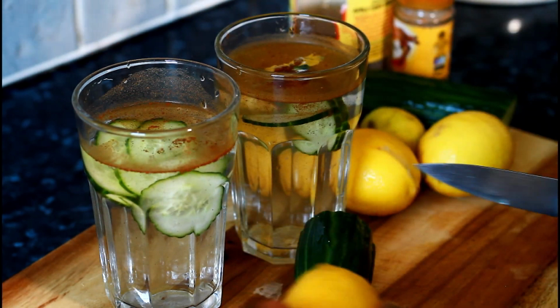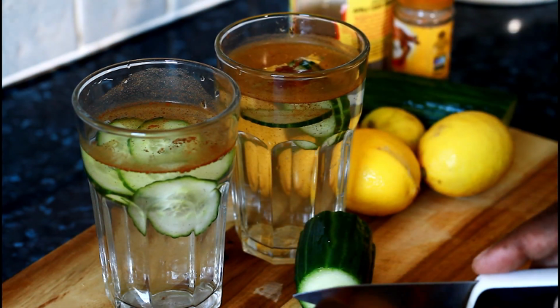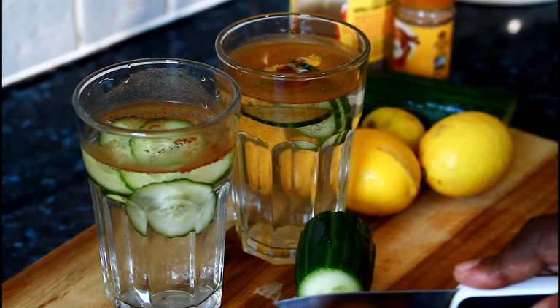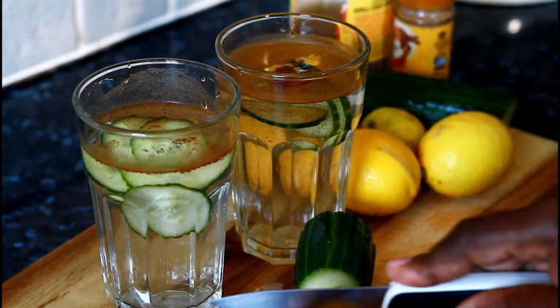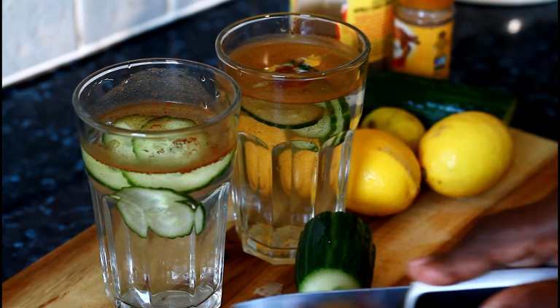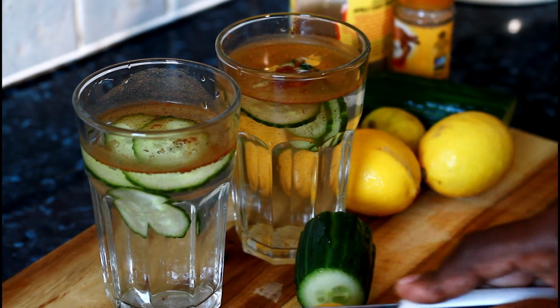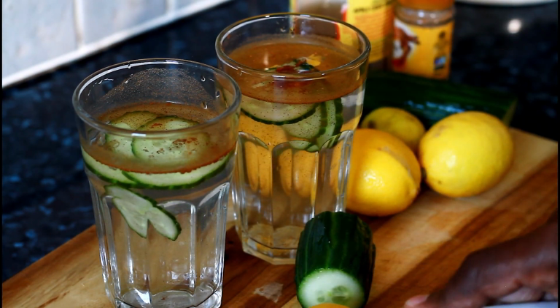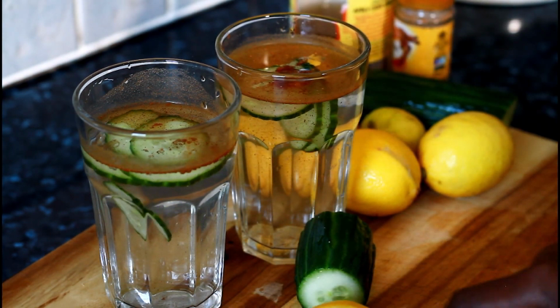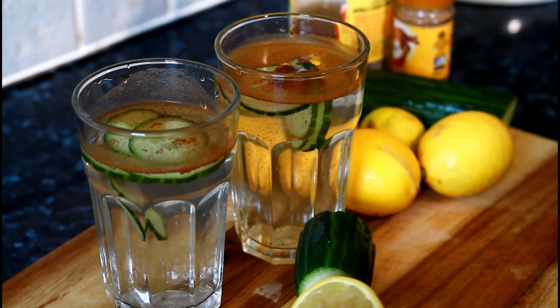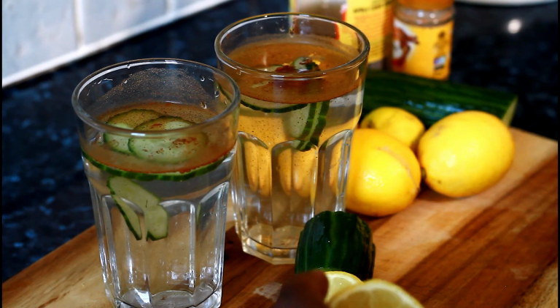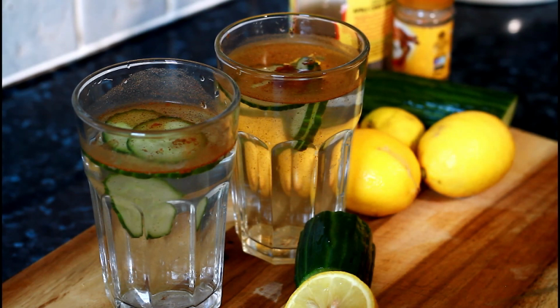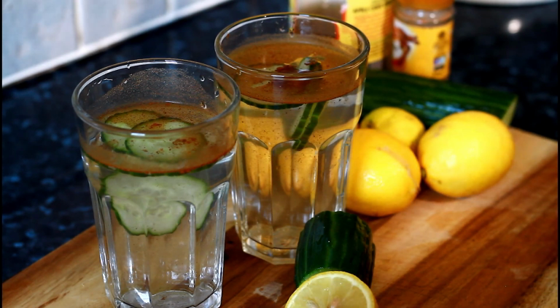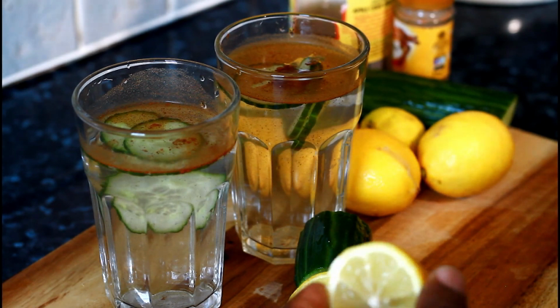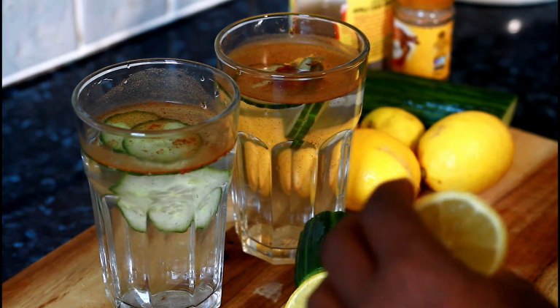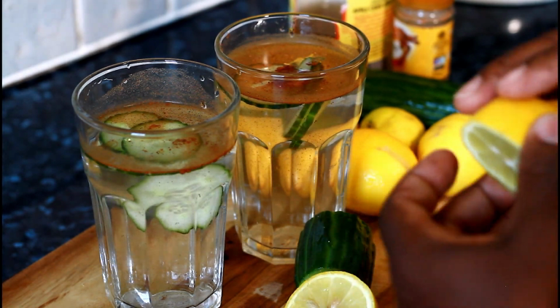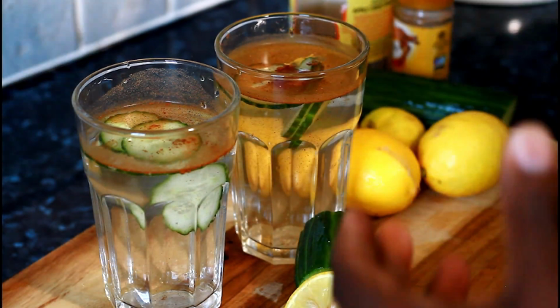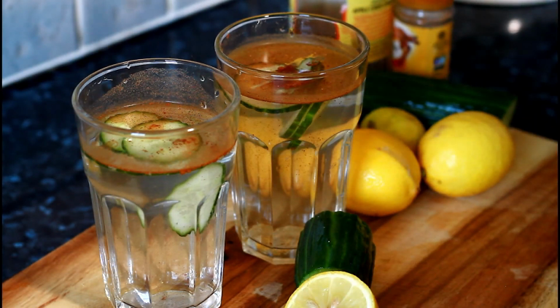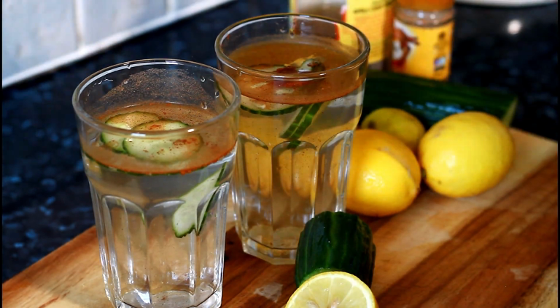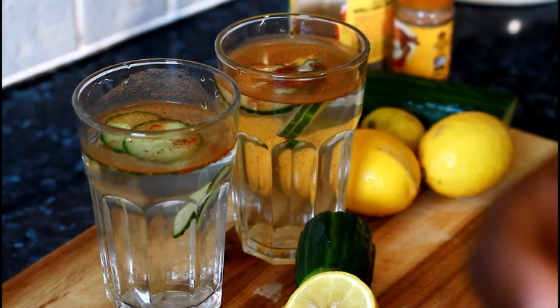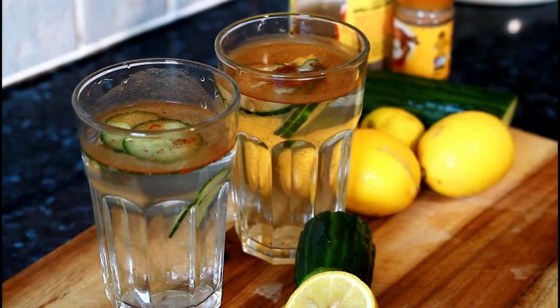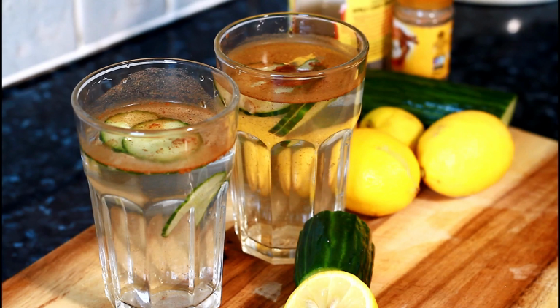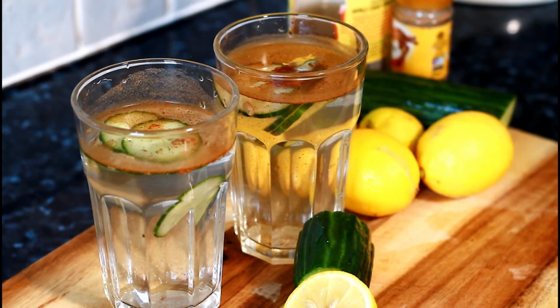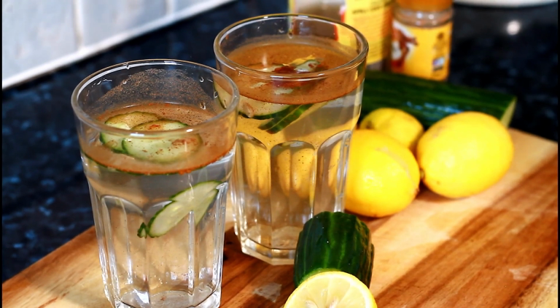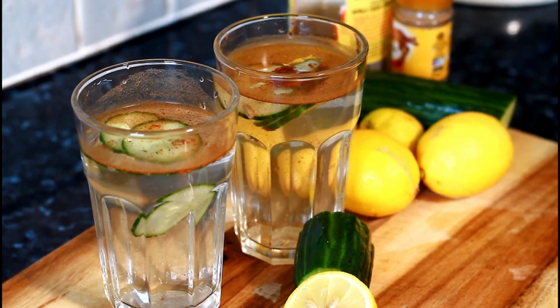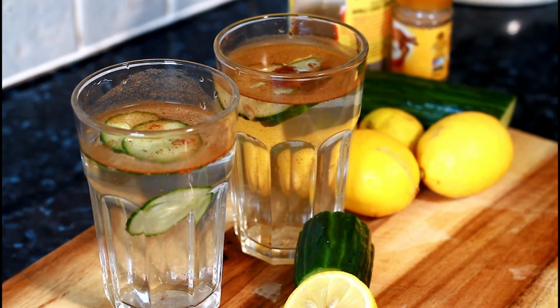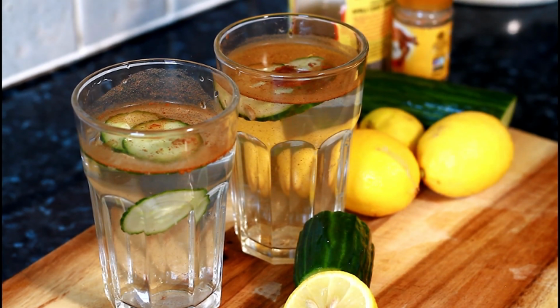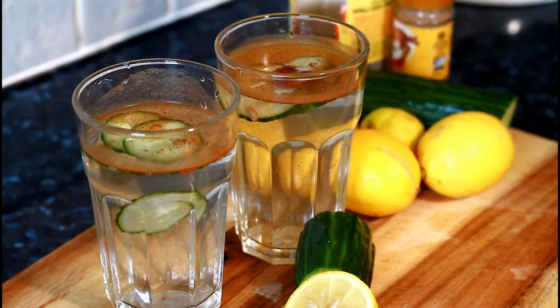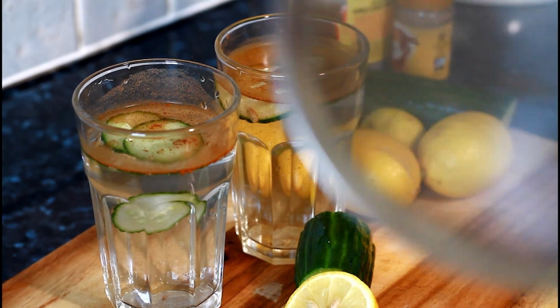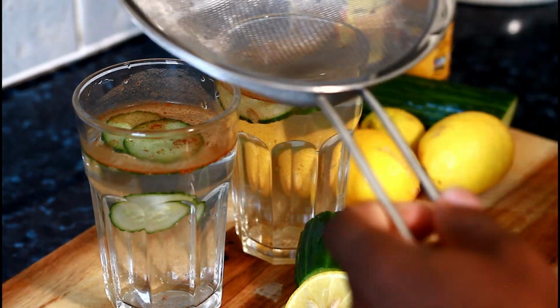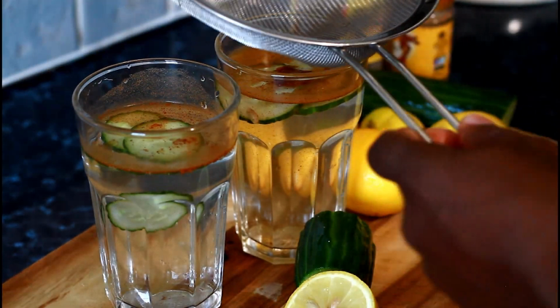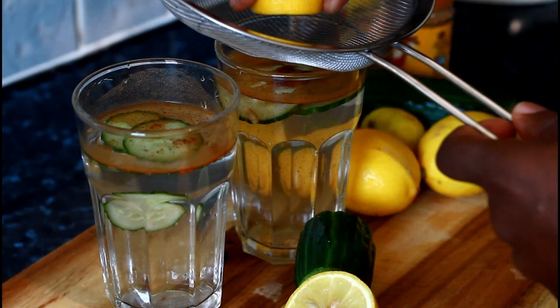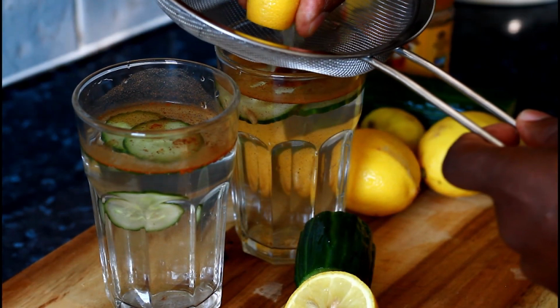Get a lemon and squeeze it out like this into the glasses.